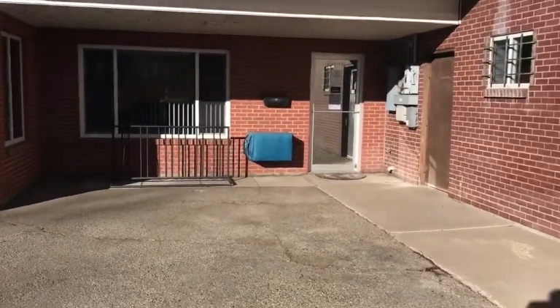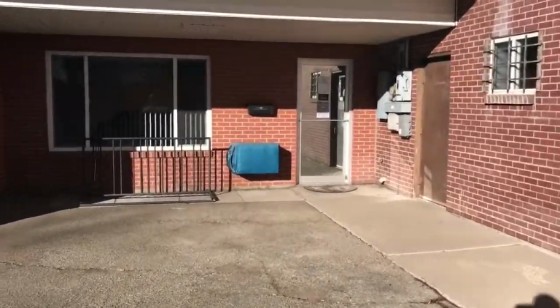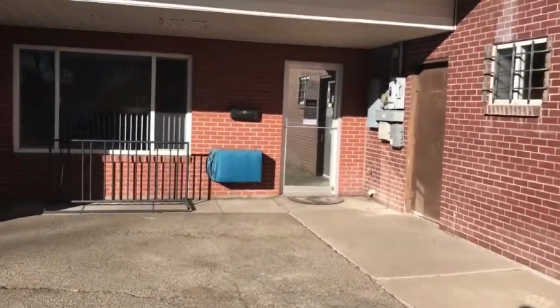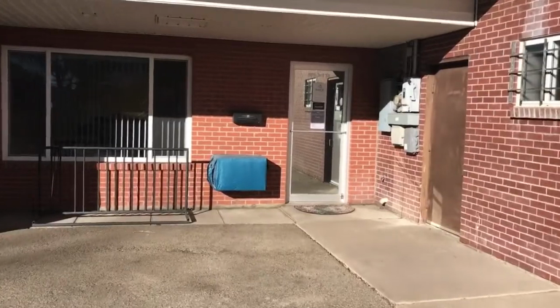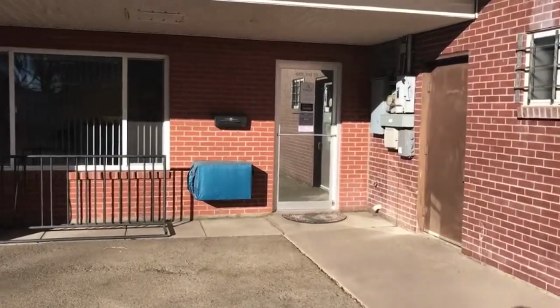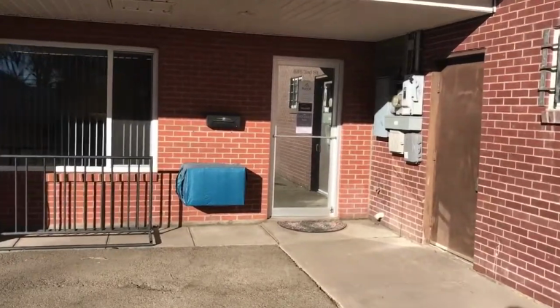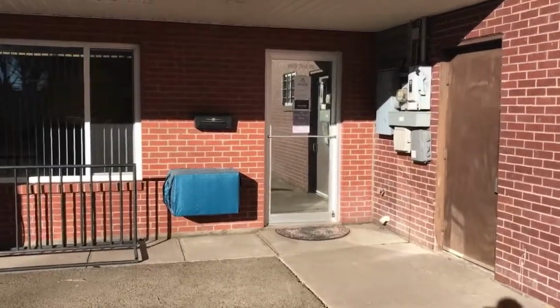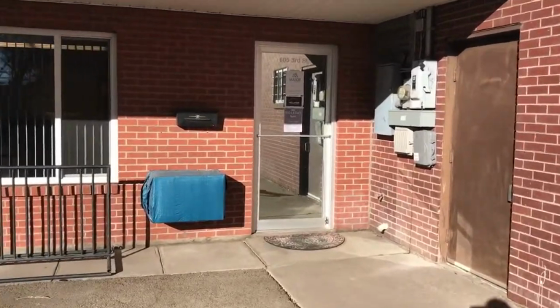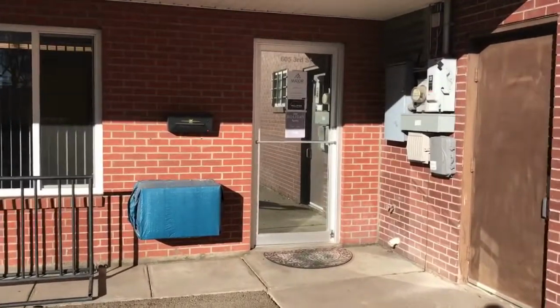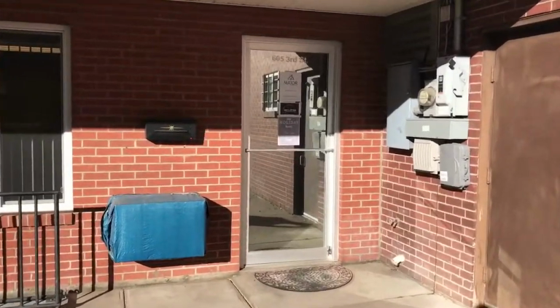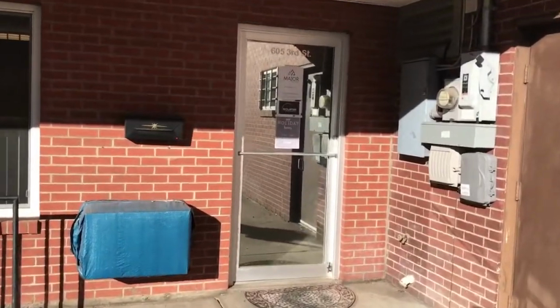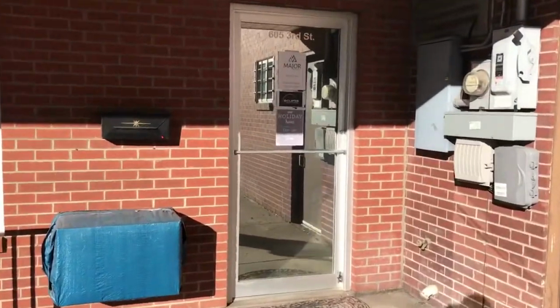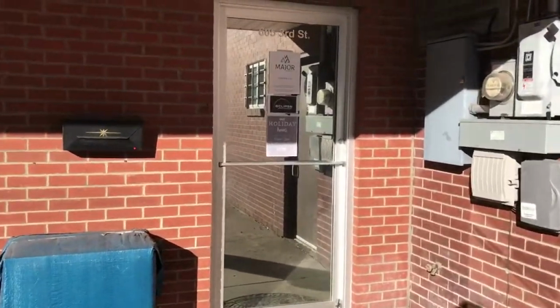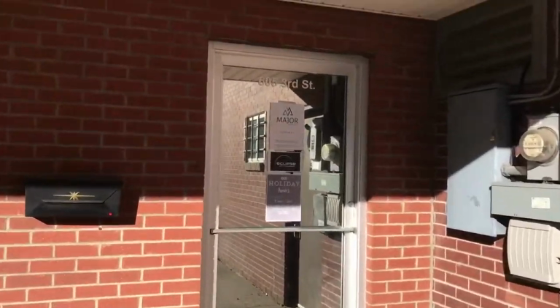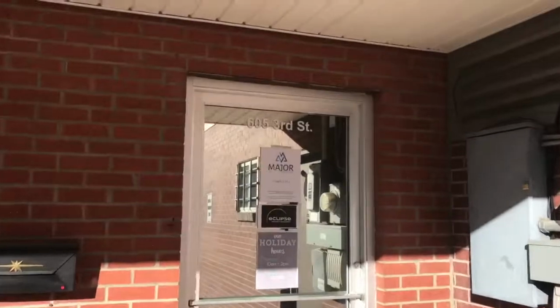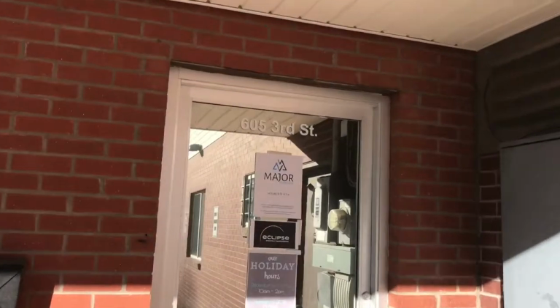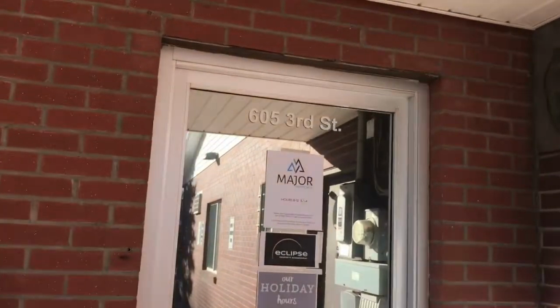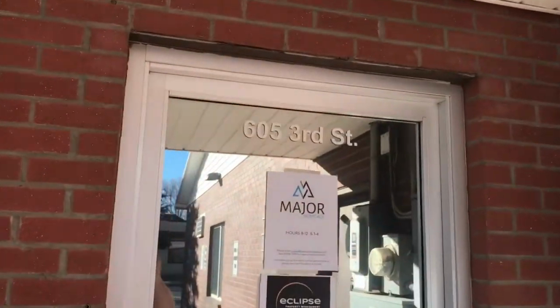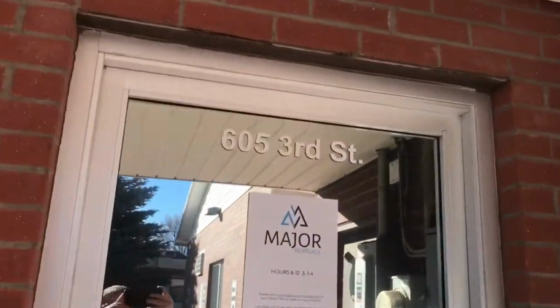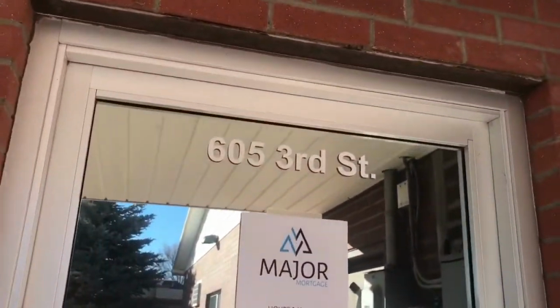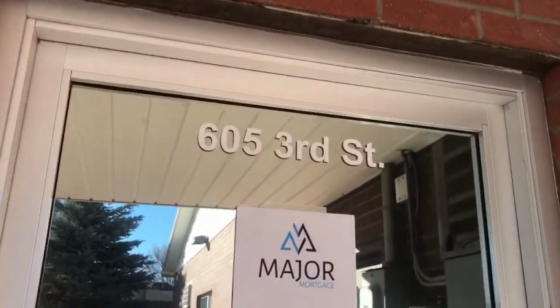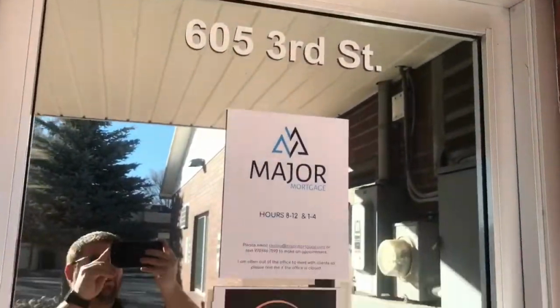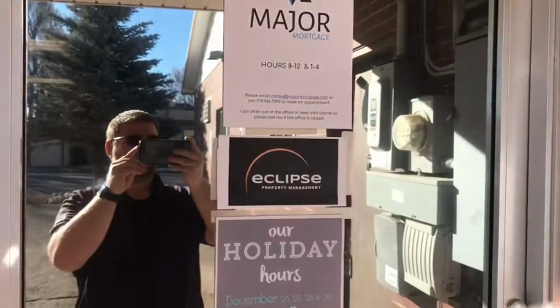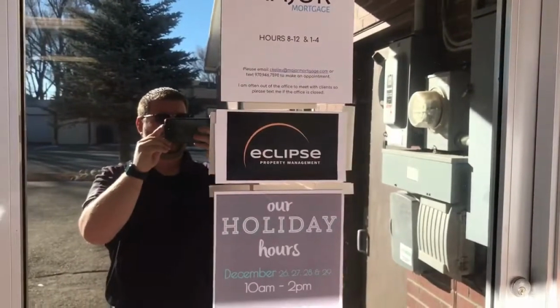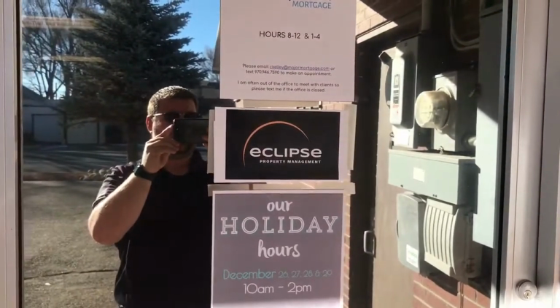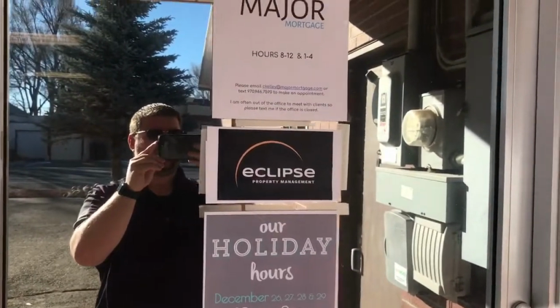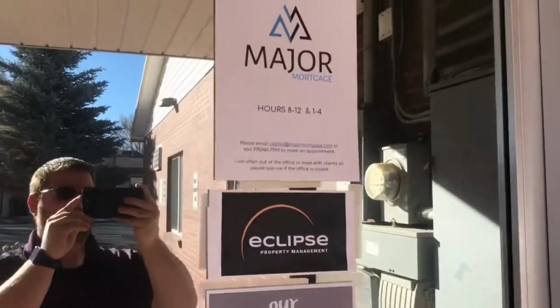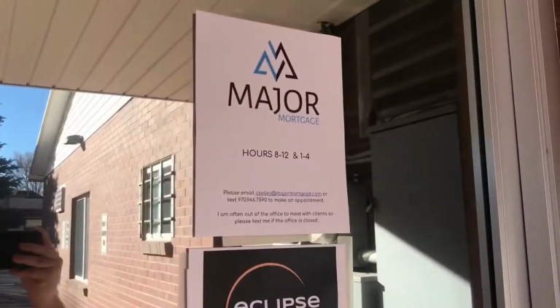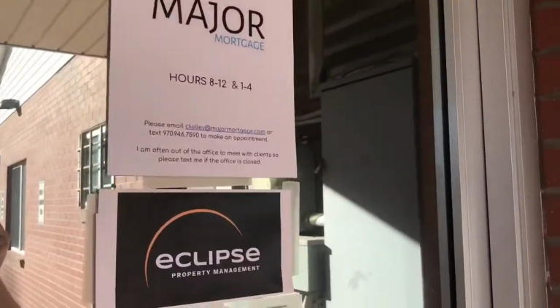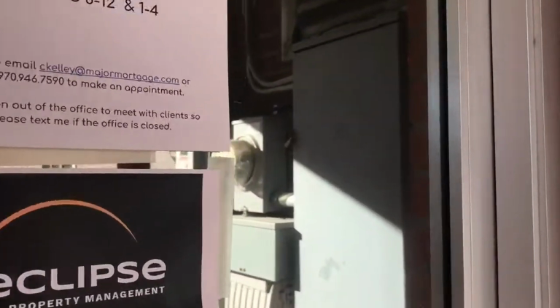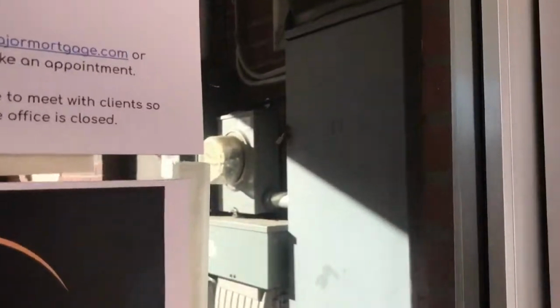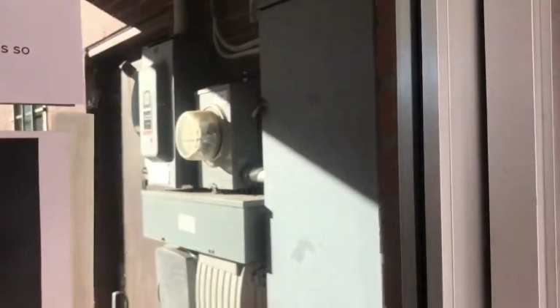So this is where the office is, this is going to be the door you'd come in to see our office. 605 3rd Street. We haven't got our signage yet, so right now we've just got a temporary one up, but let's go inside.